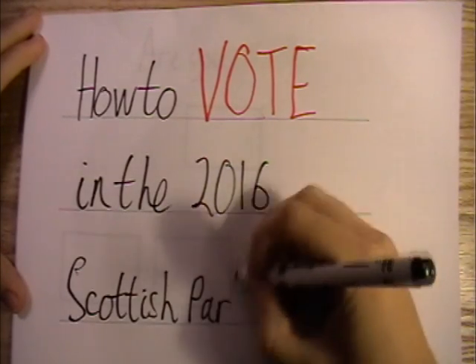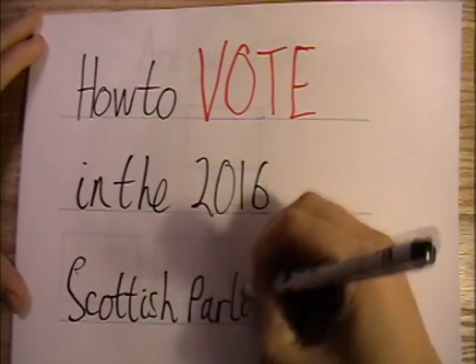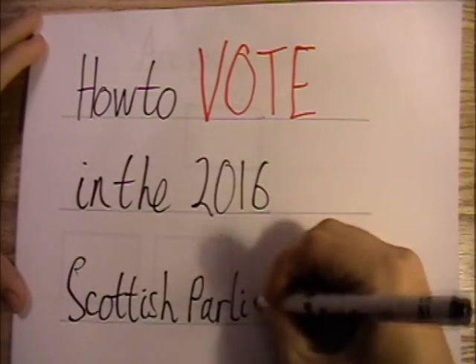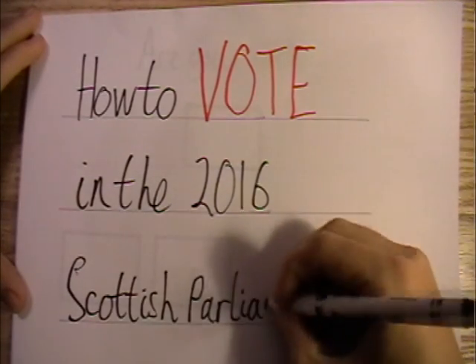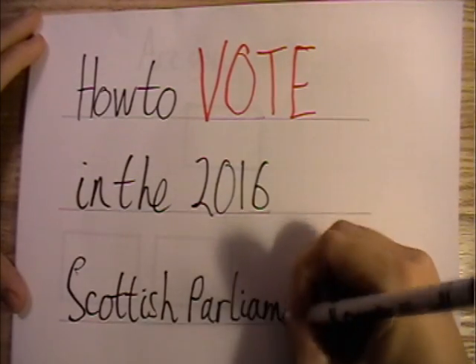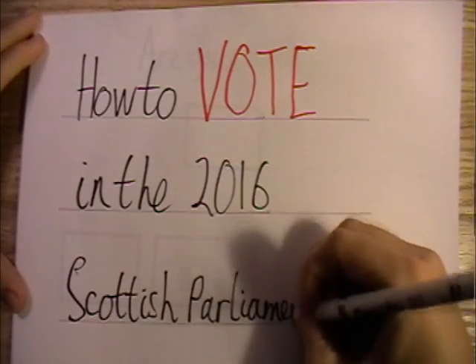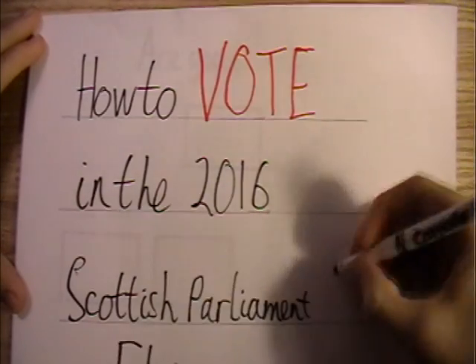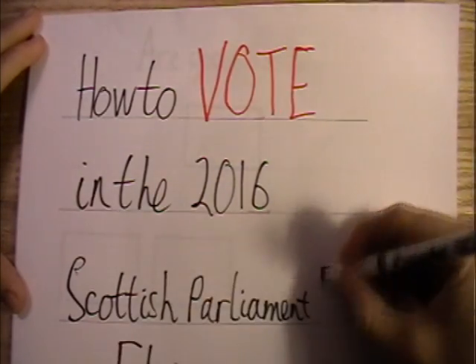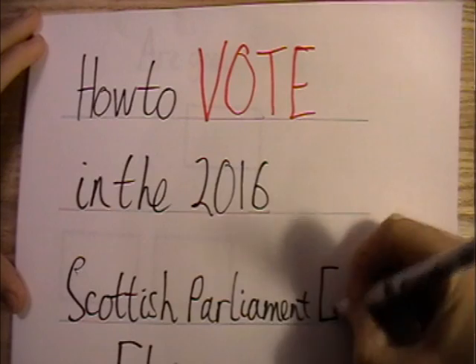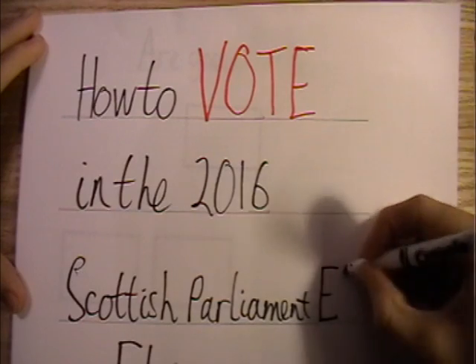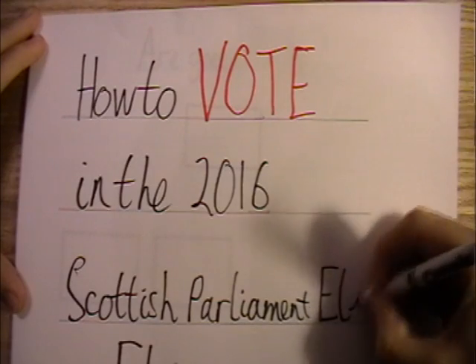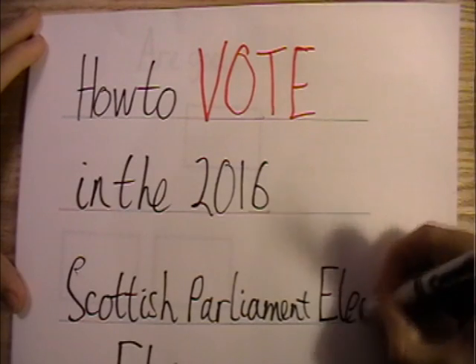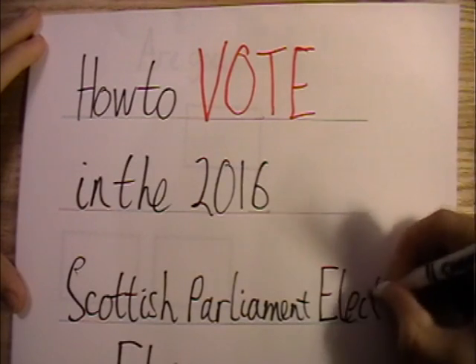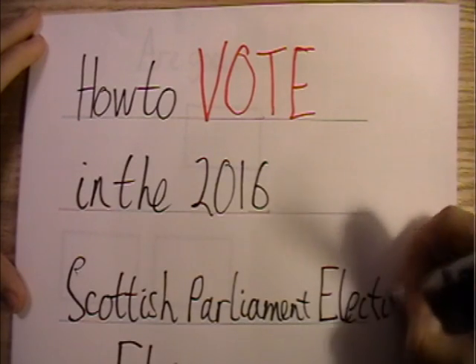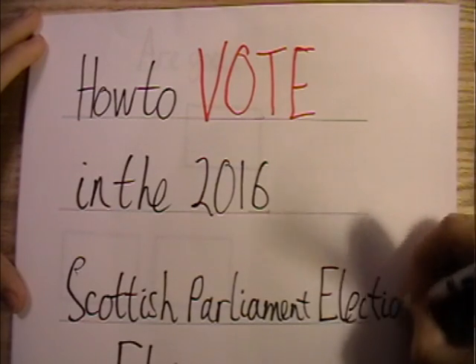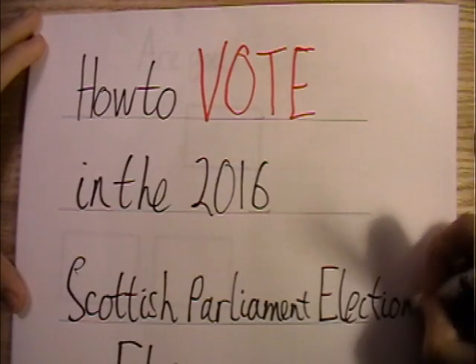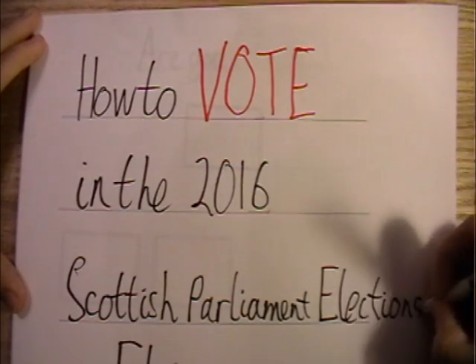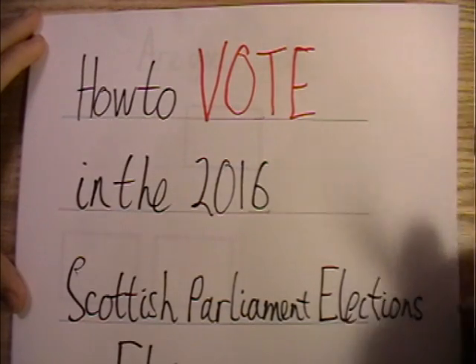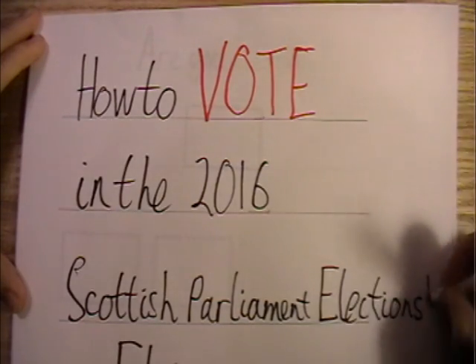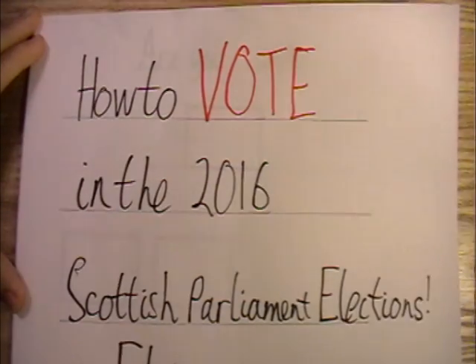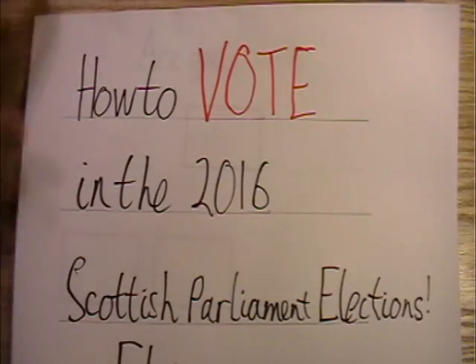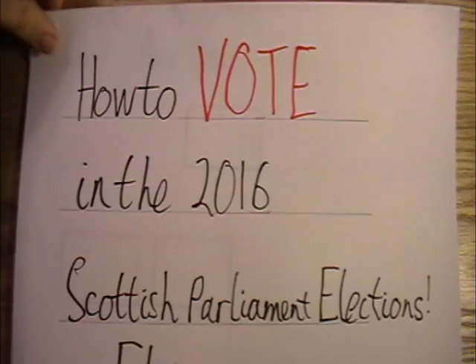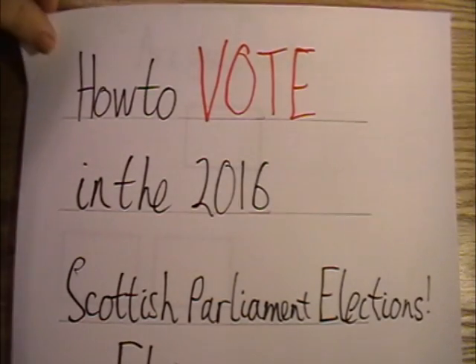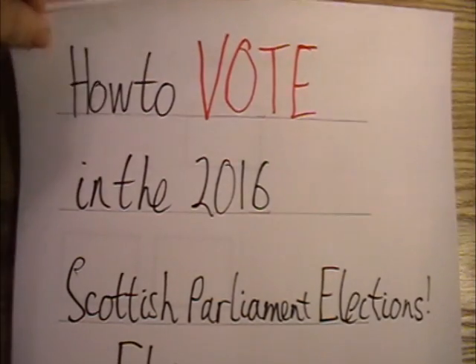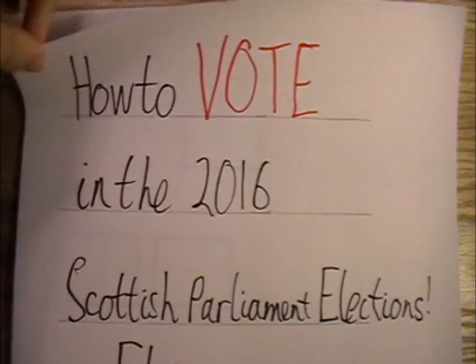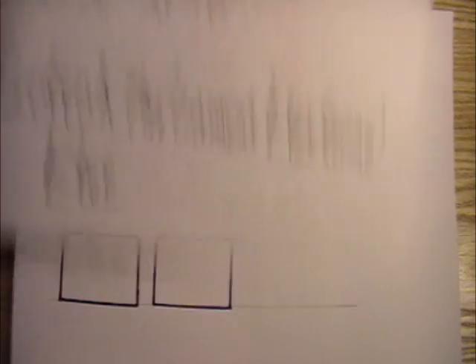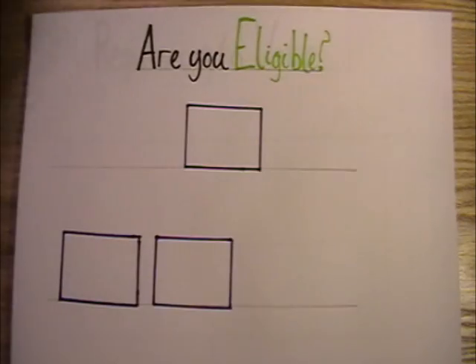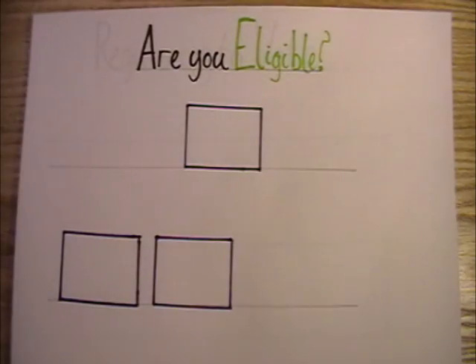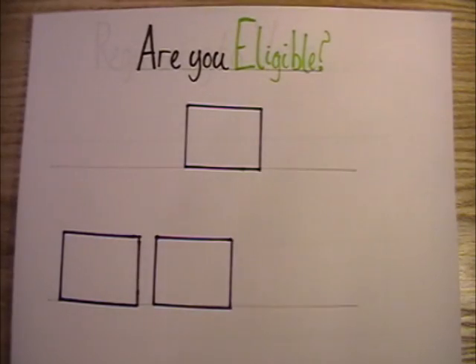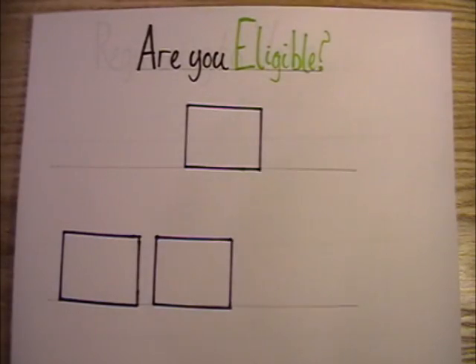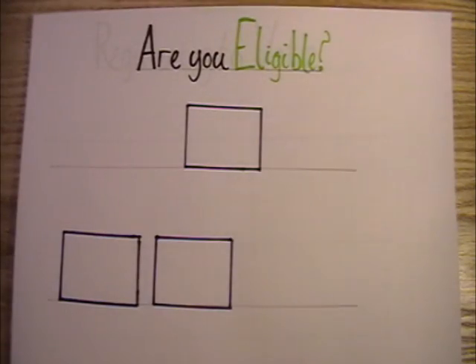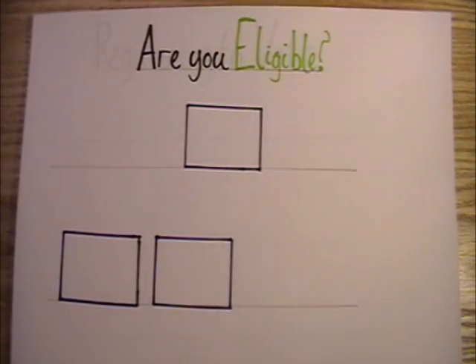Let's start with the very basics and talk about how to vote in the 2016 Scottish Parliament elections. But first — can you actually vote?